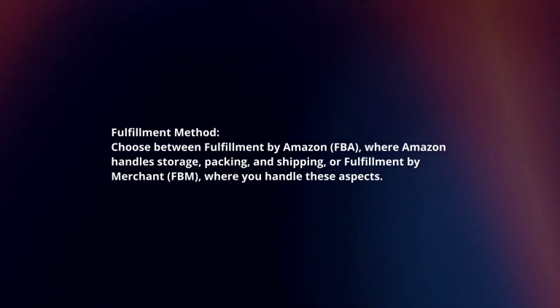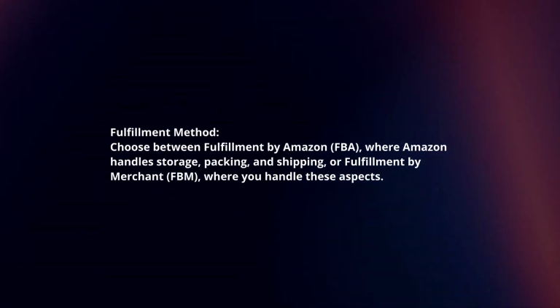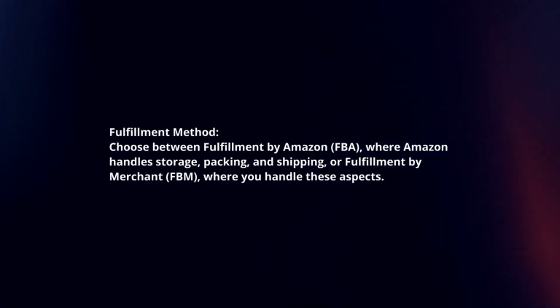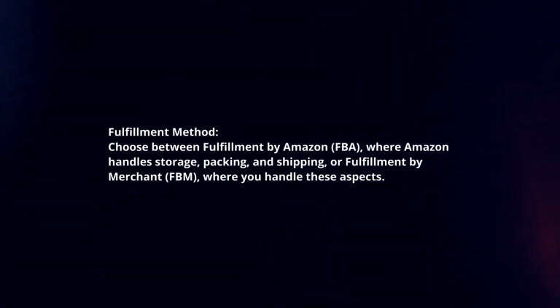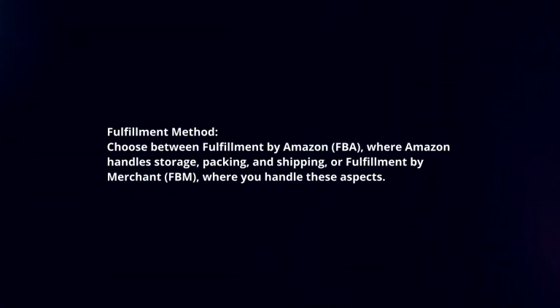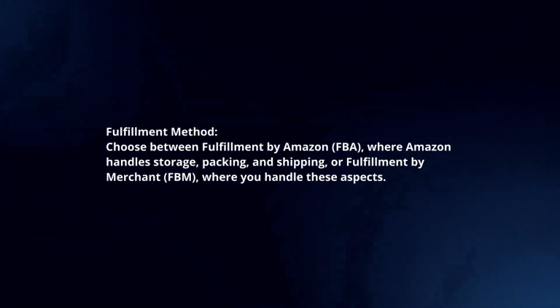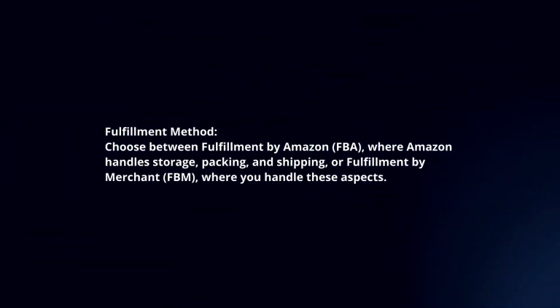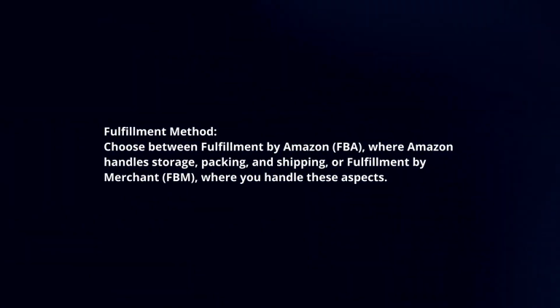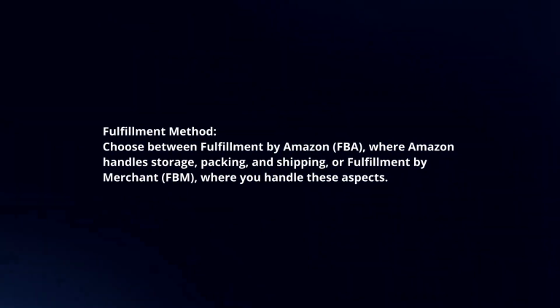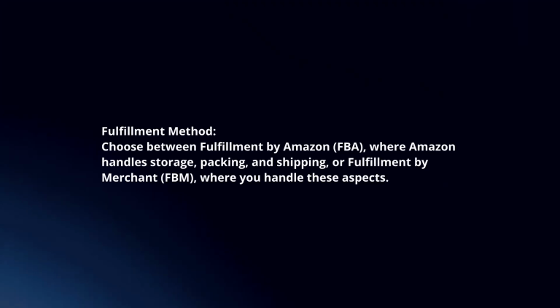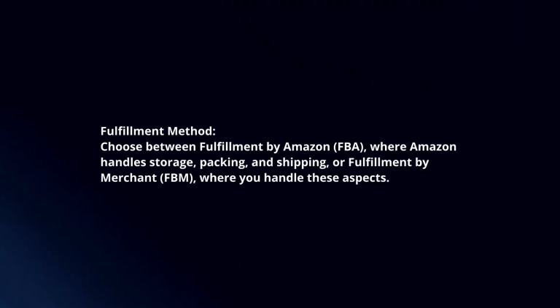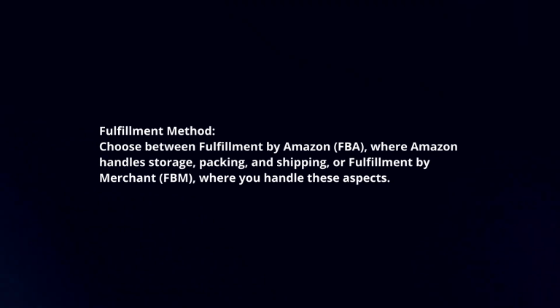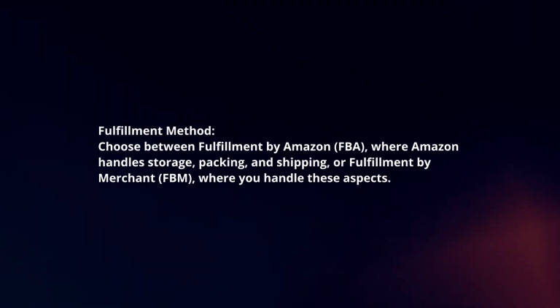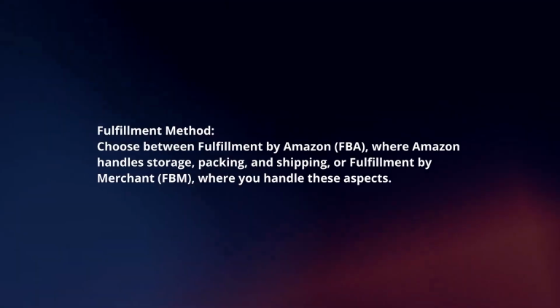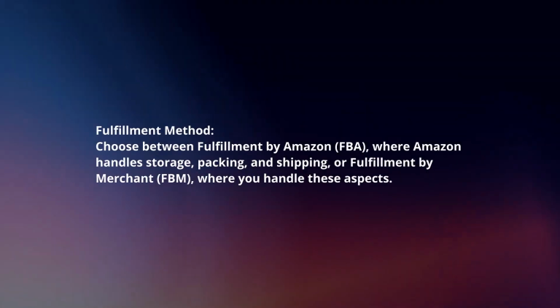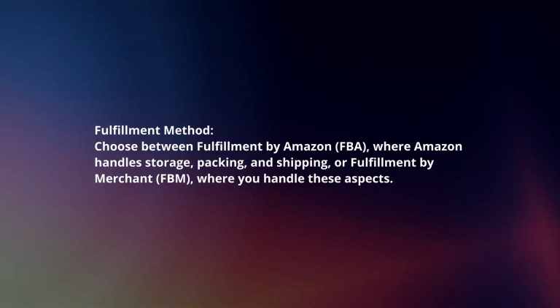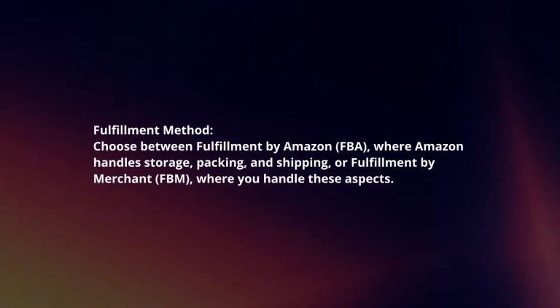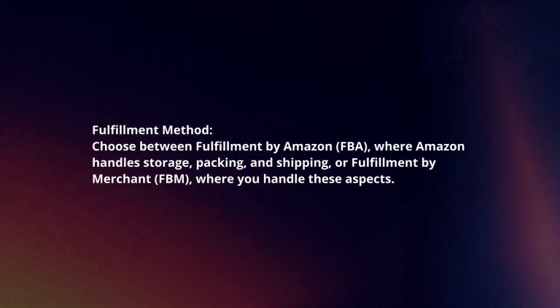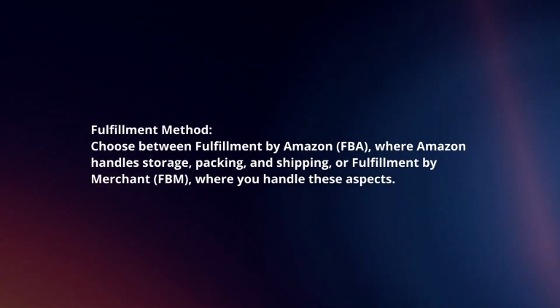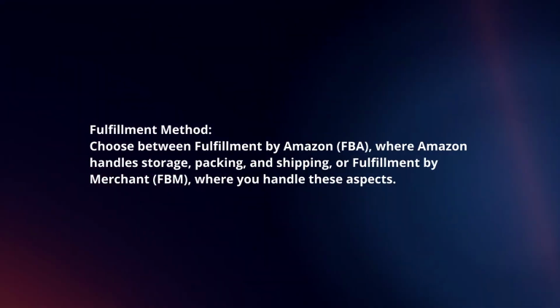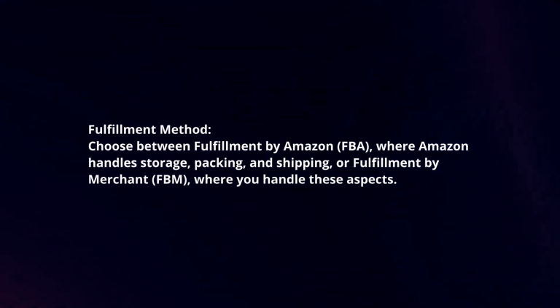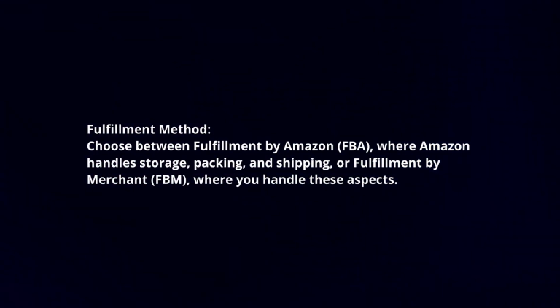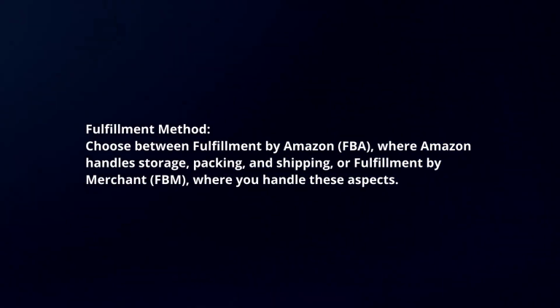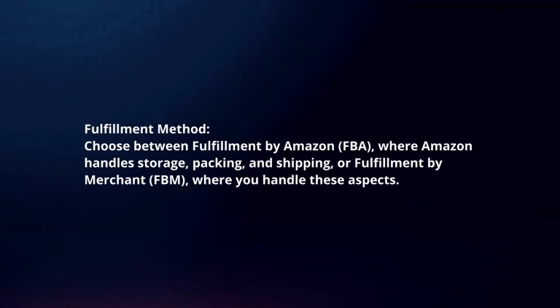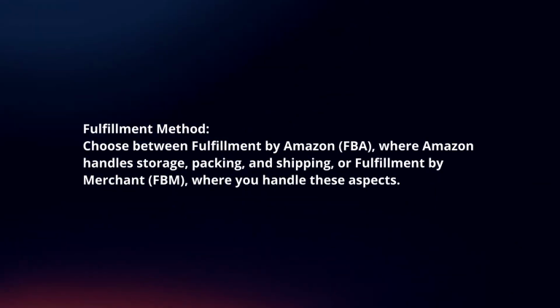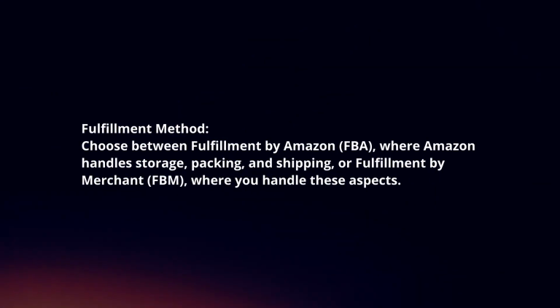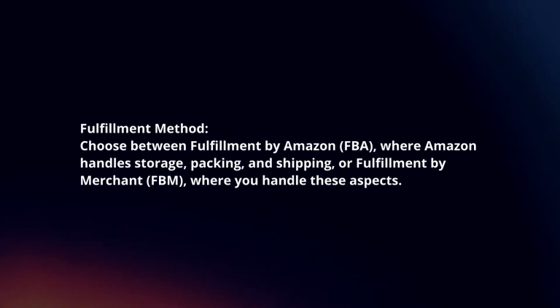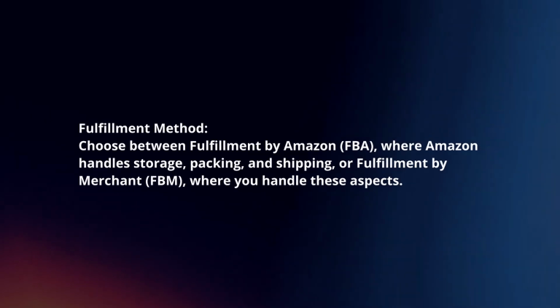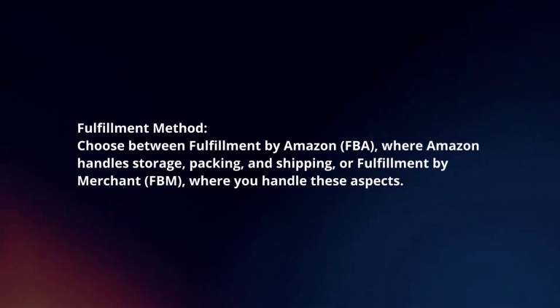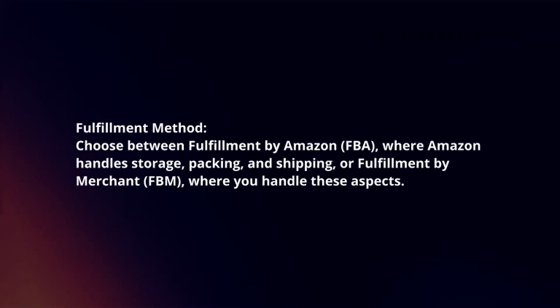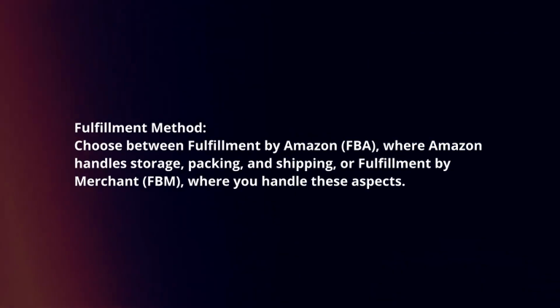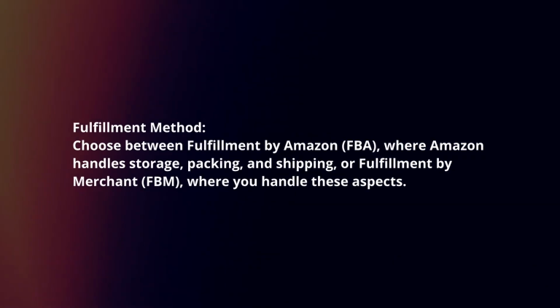Fulfillment method. Choose between fulfillment by Amazon (FBA), where Amazon handles storage, packaging, and shipping, or fulfillment by merchant (FBM), where you handle these aspects.